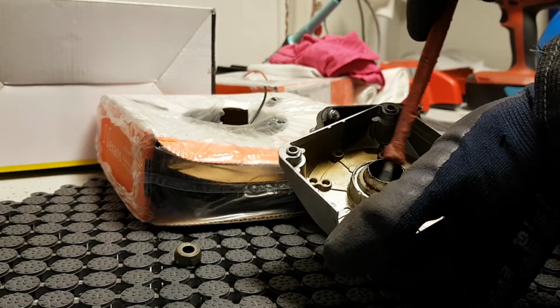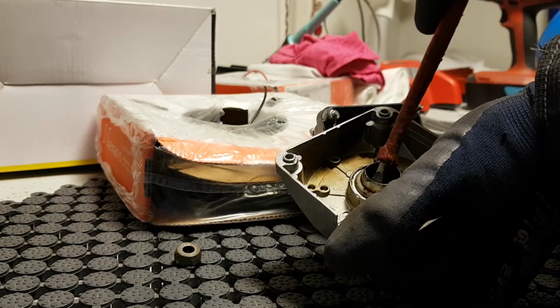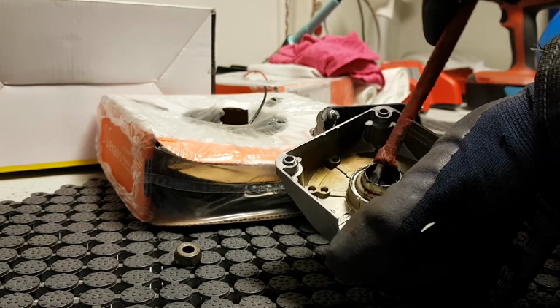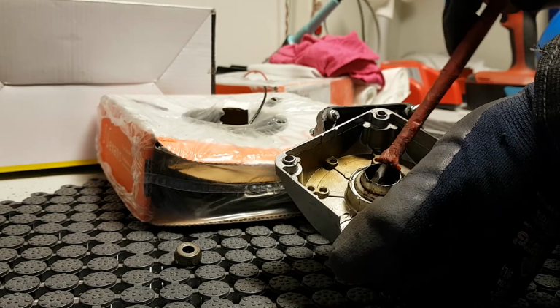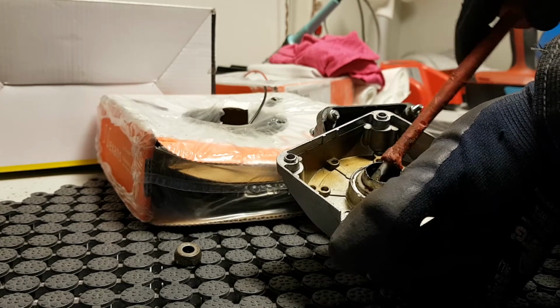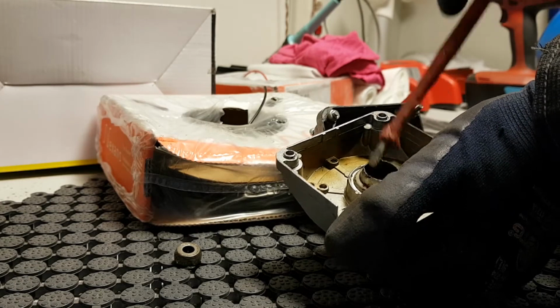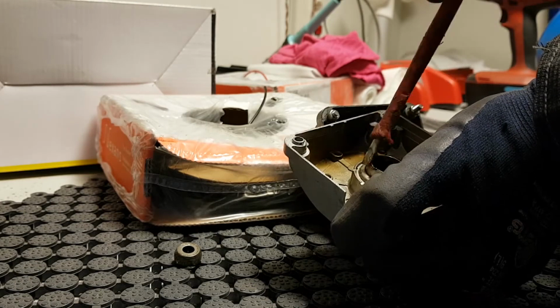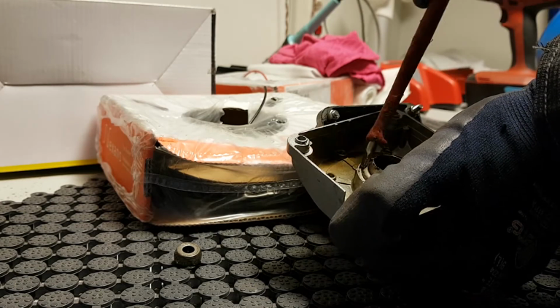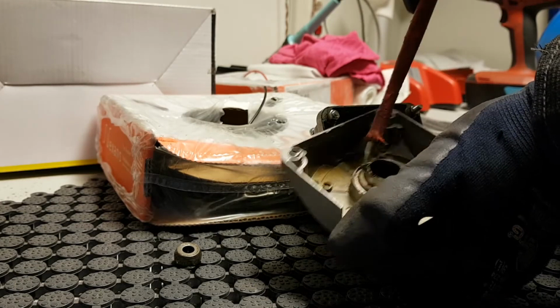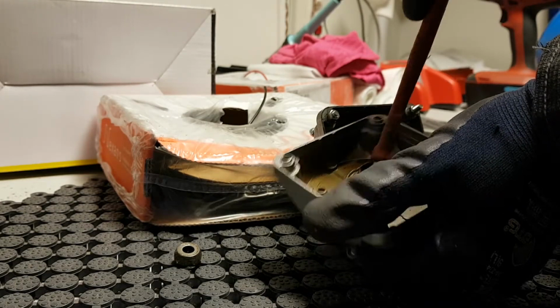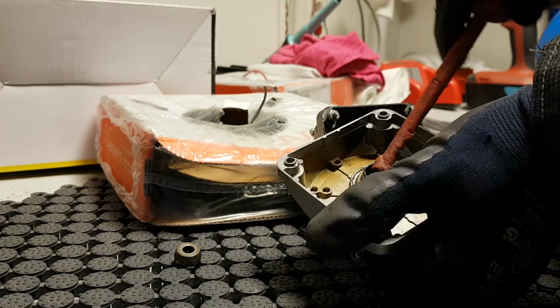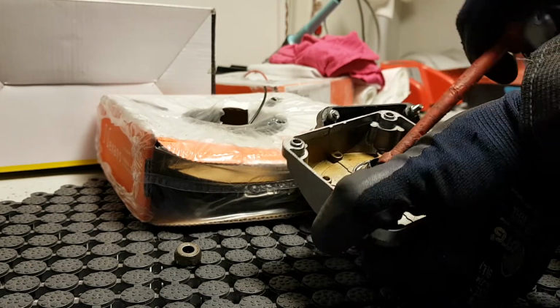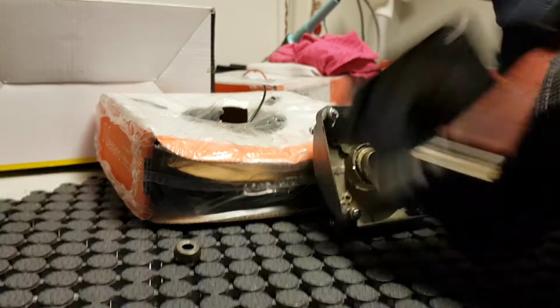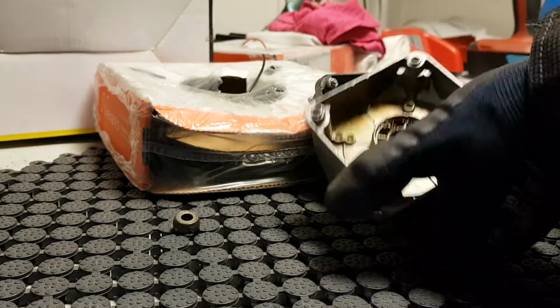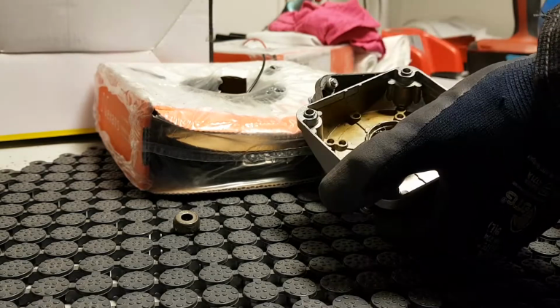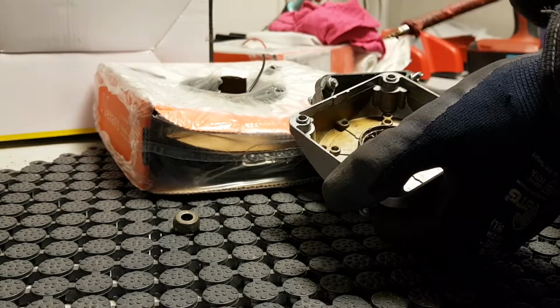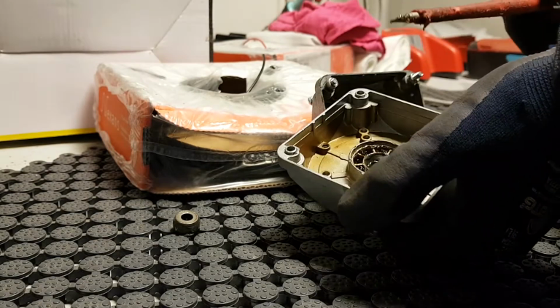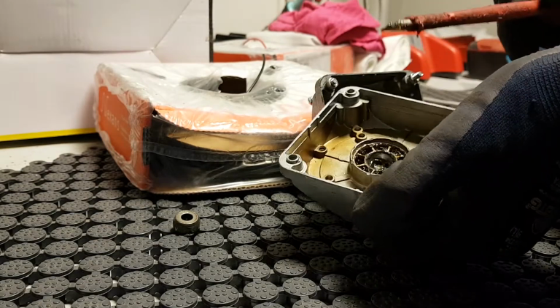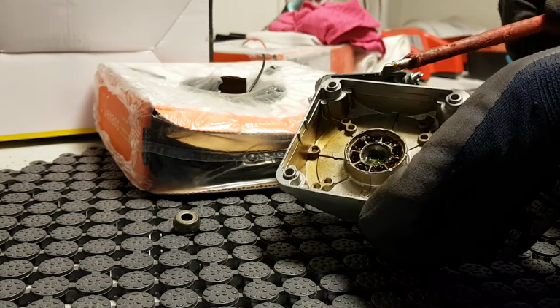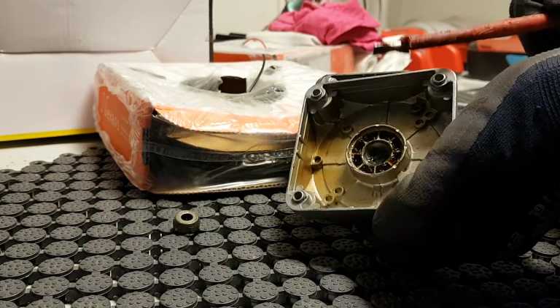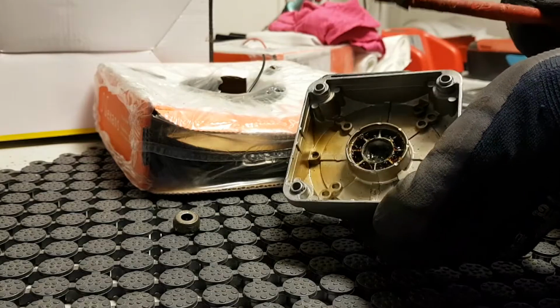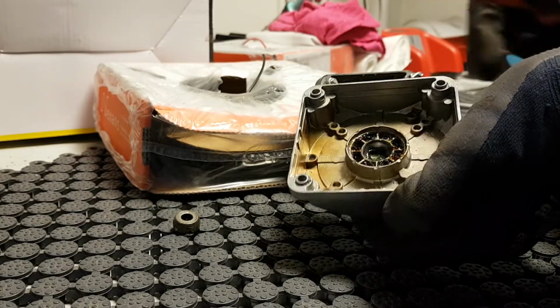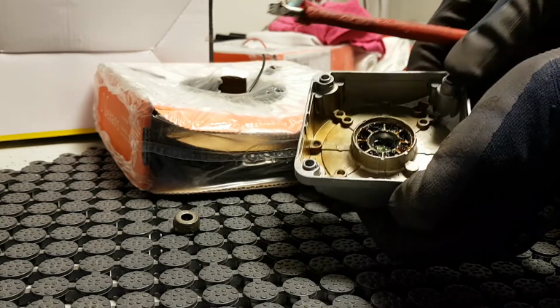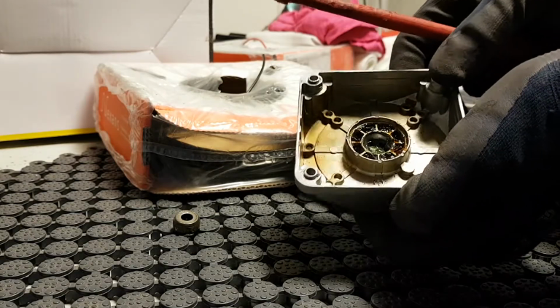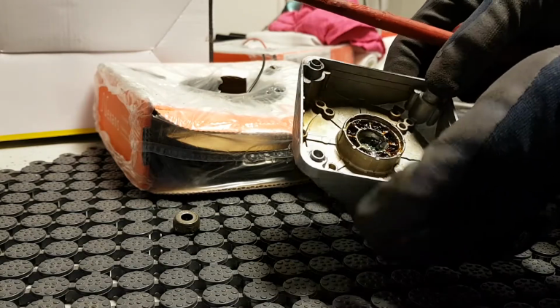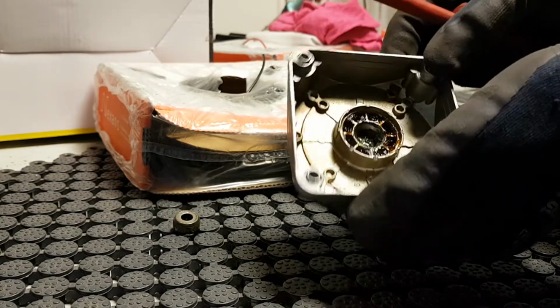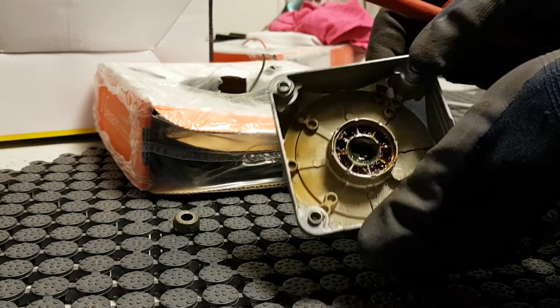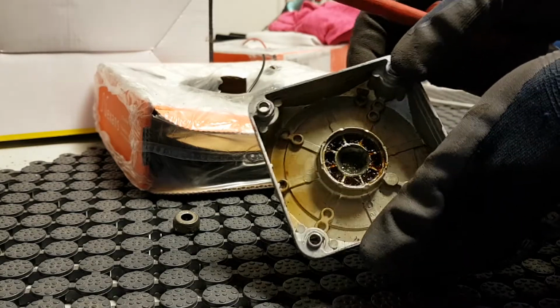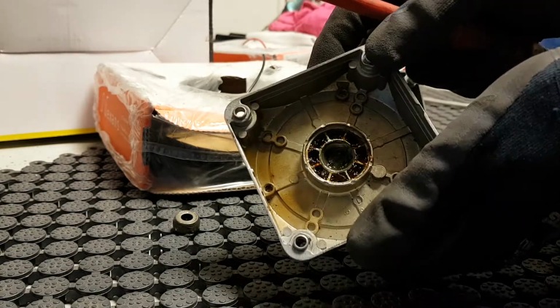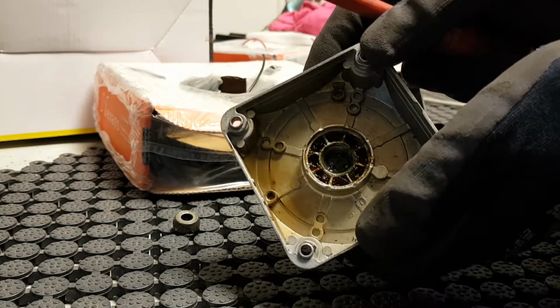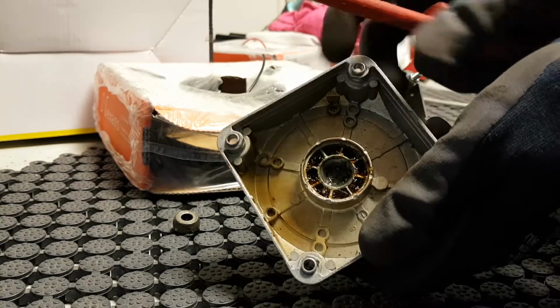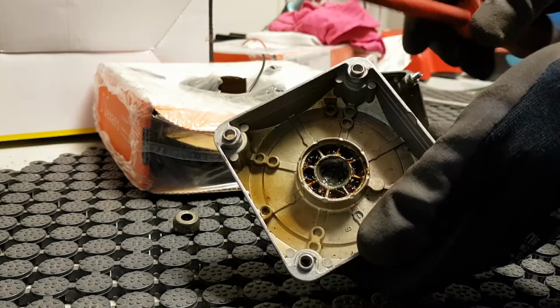I'm removing the outer shield here — the bushing. You can see there's not even any proper structure inside.